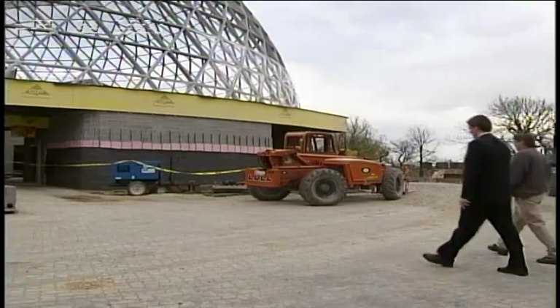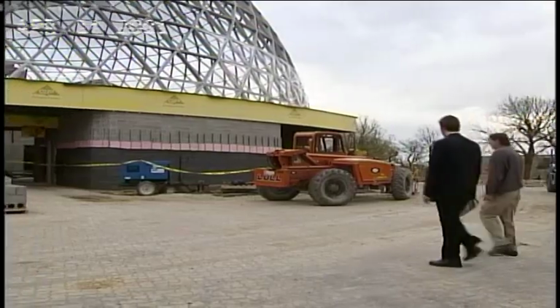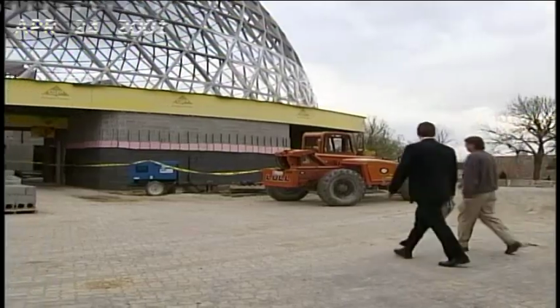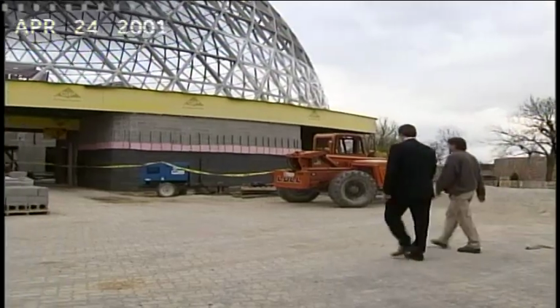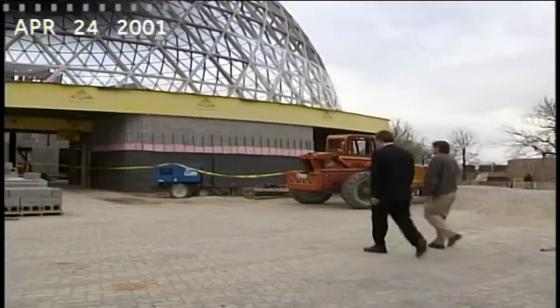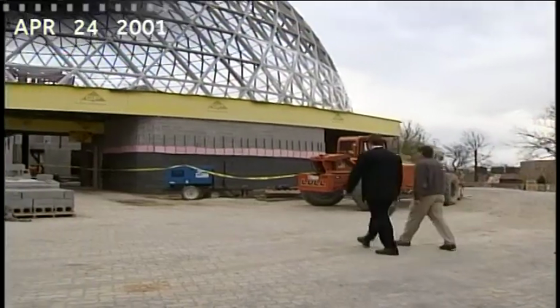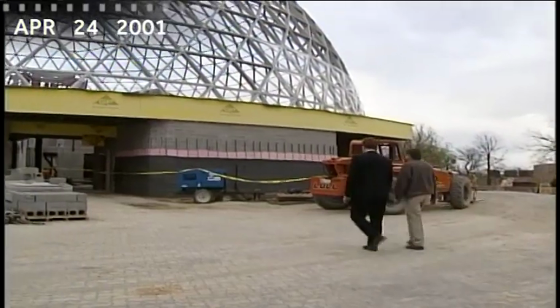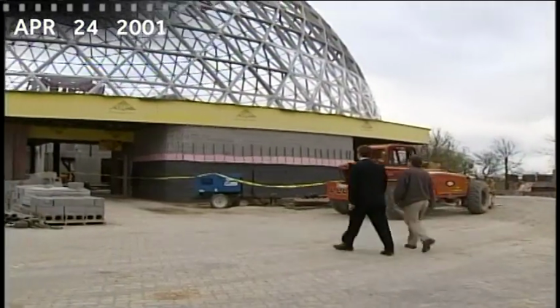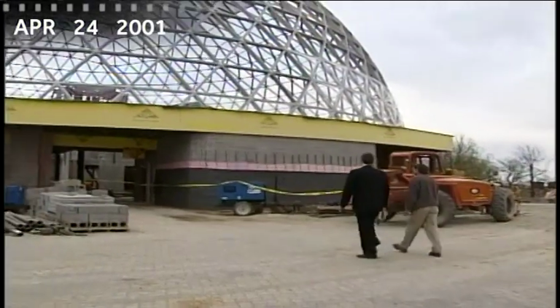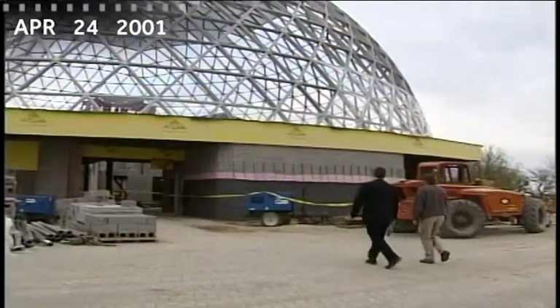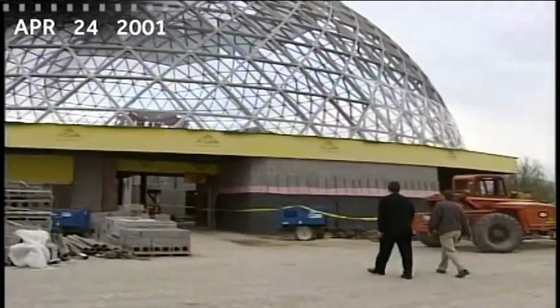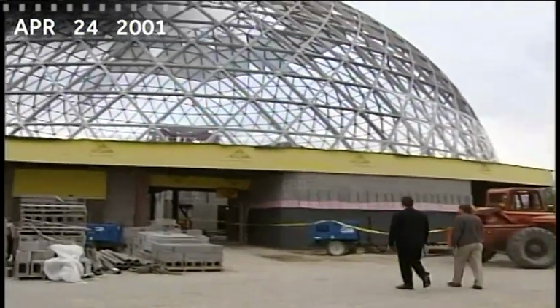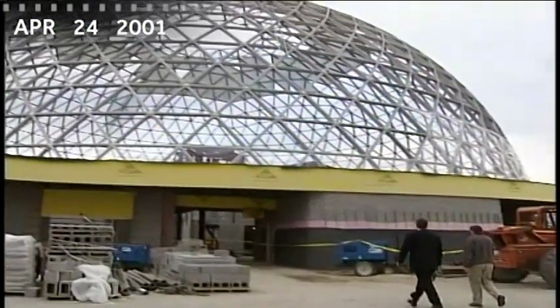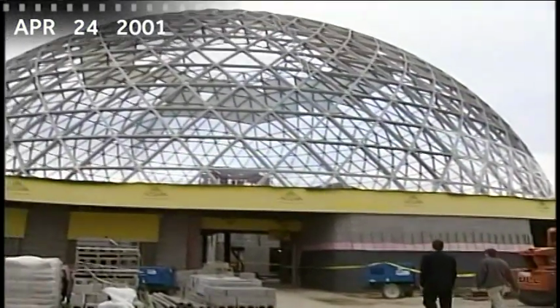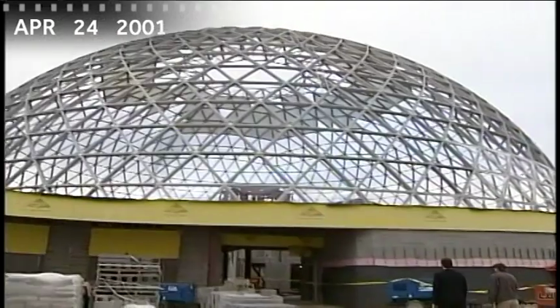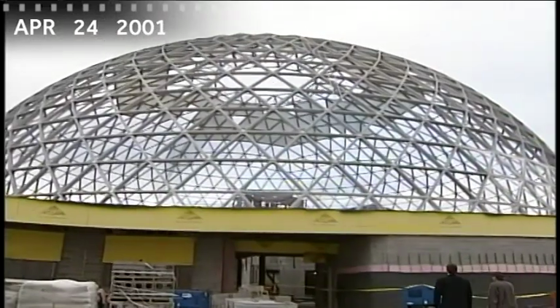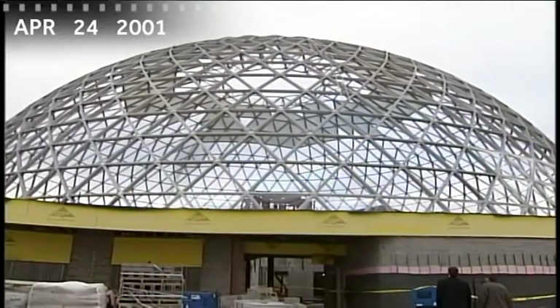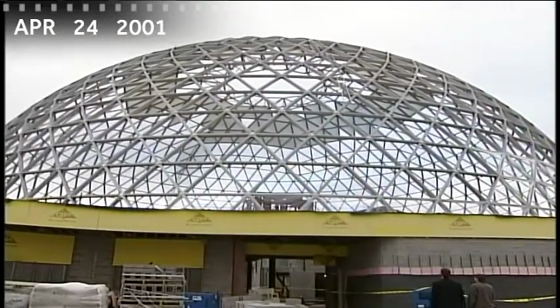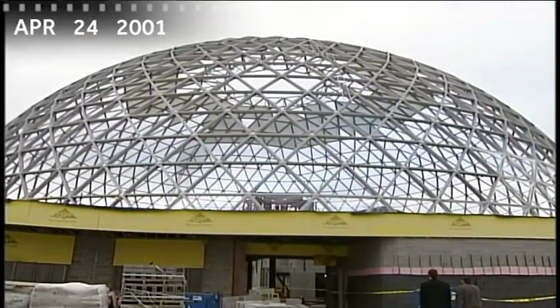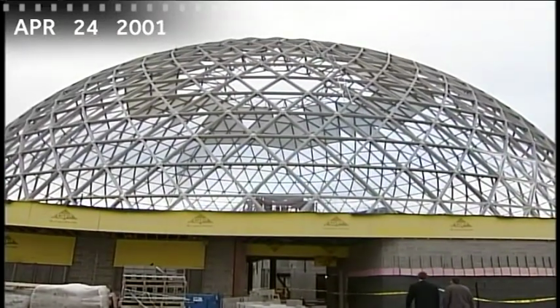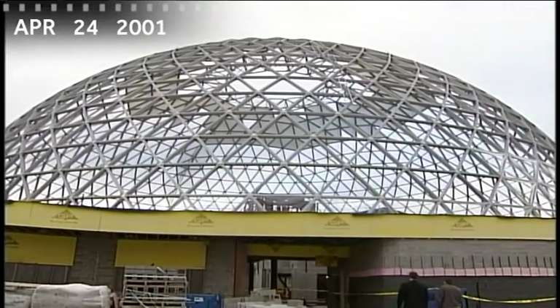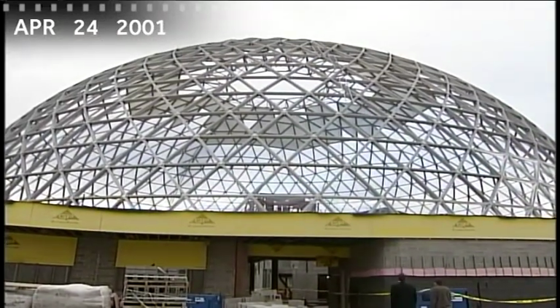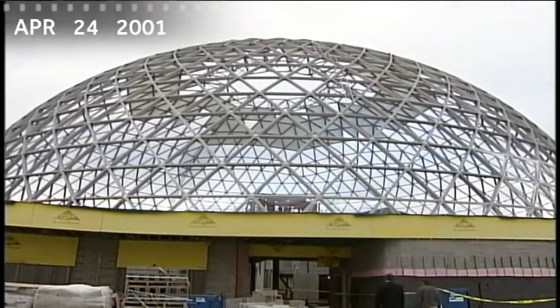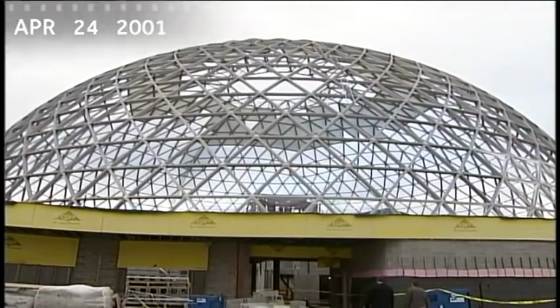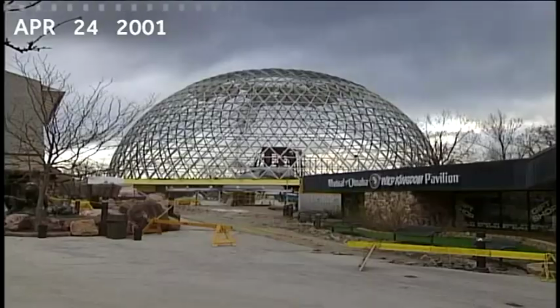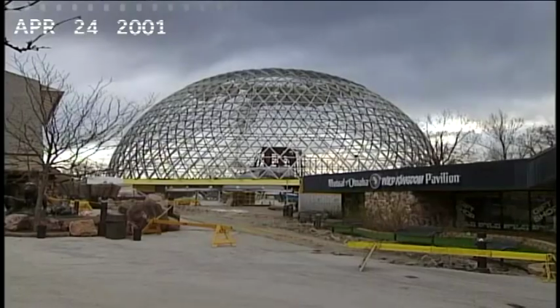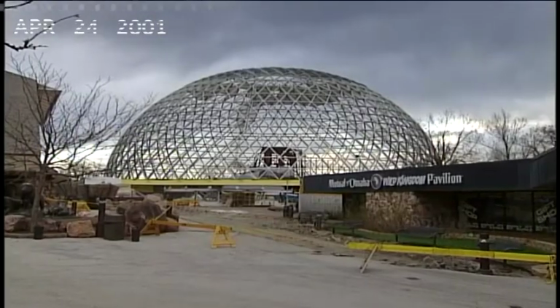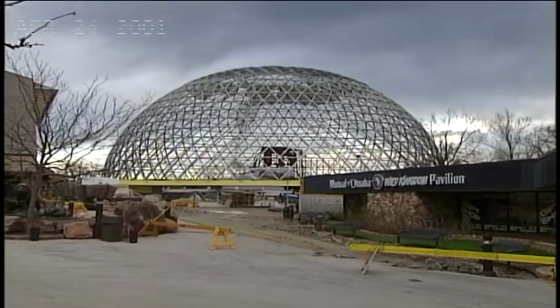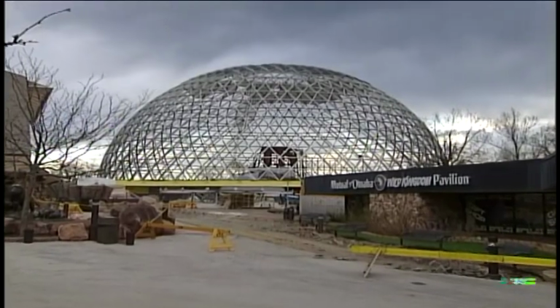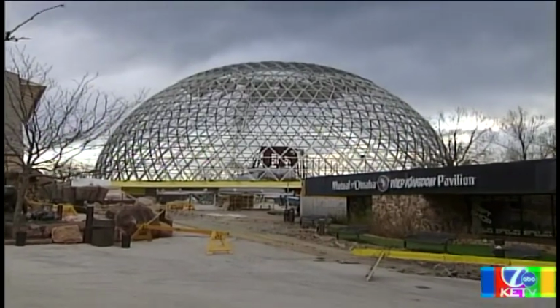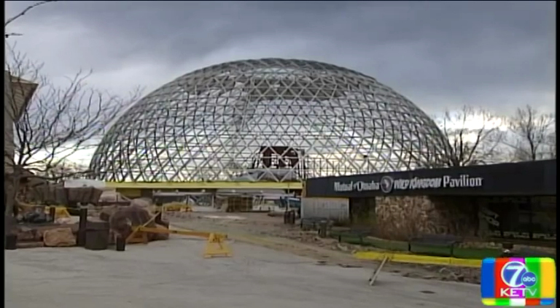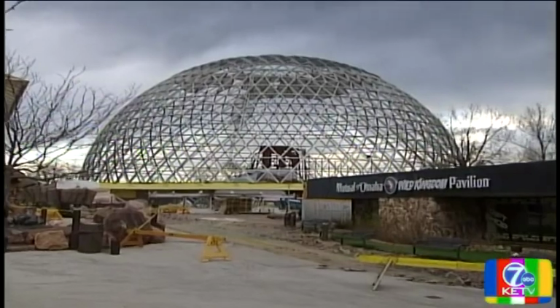It looks so big already. Some say it looks like a big golf ball. Others refer to it as the Epcot Center of Omaha. Whatever you call it, it's creating a lot of attention.